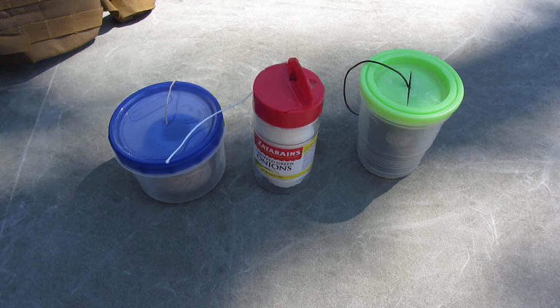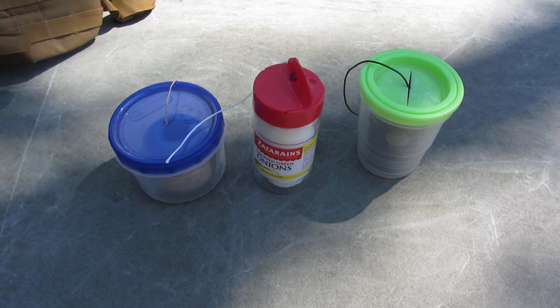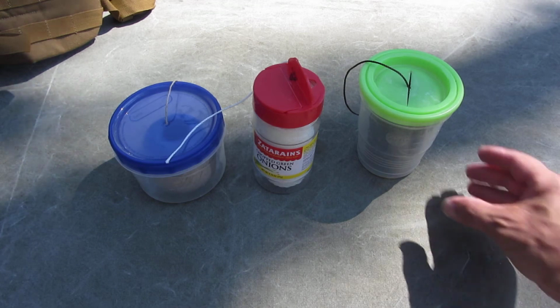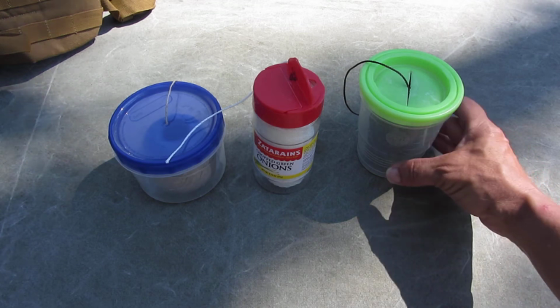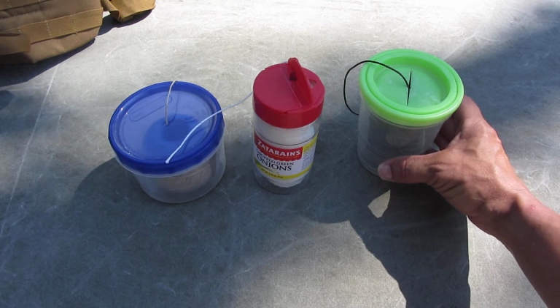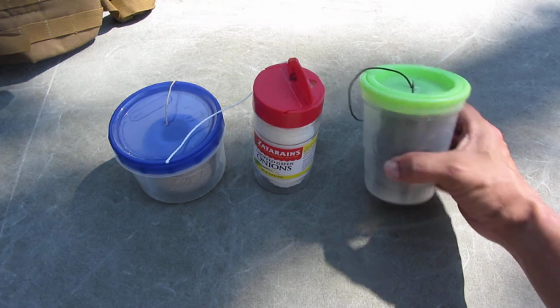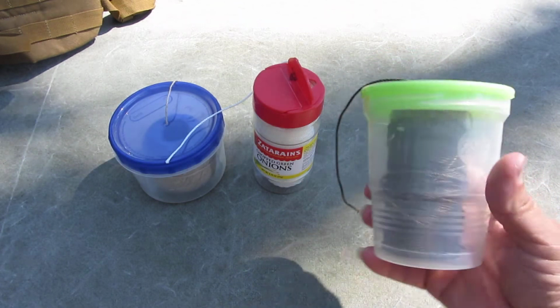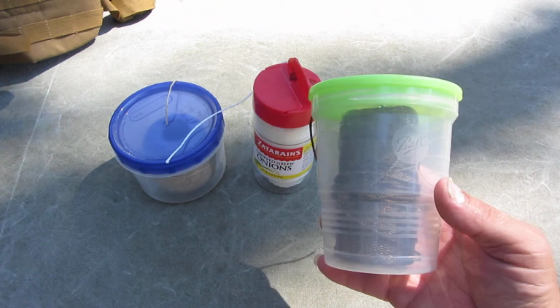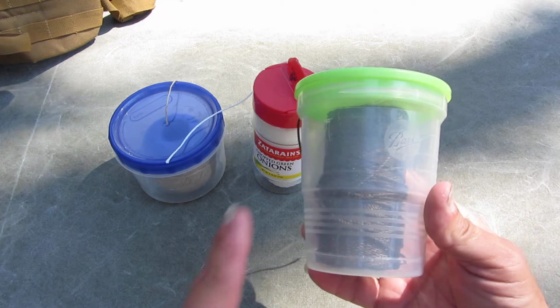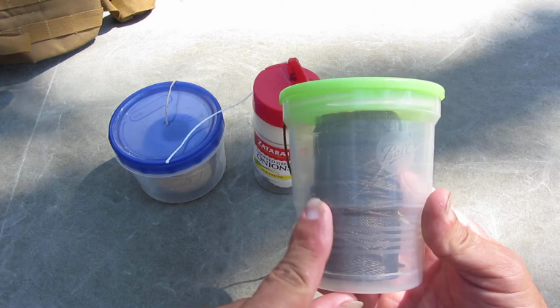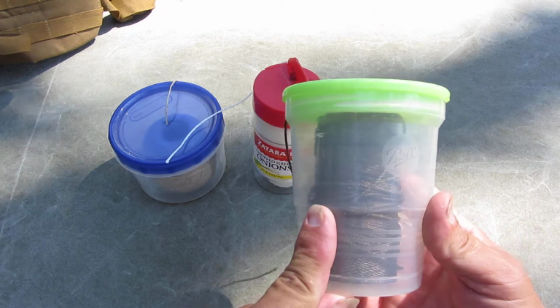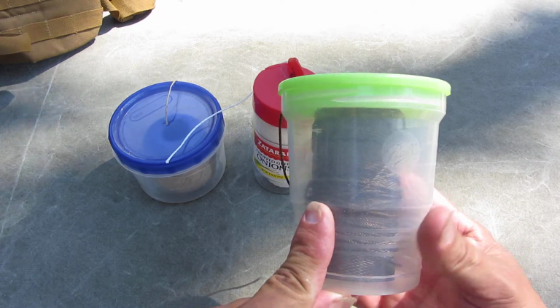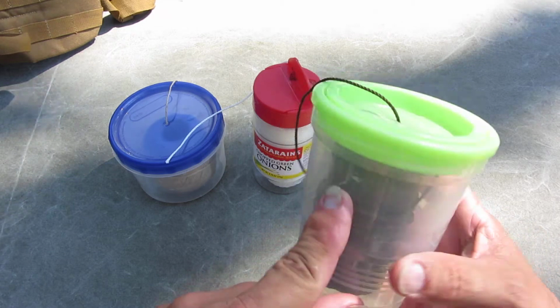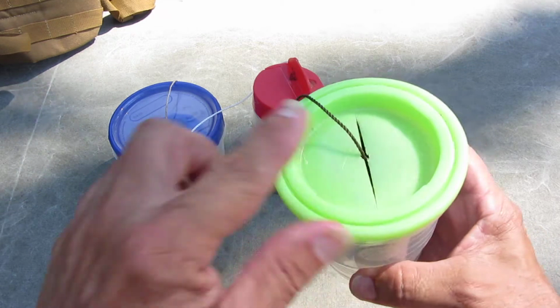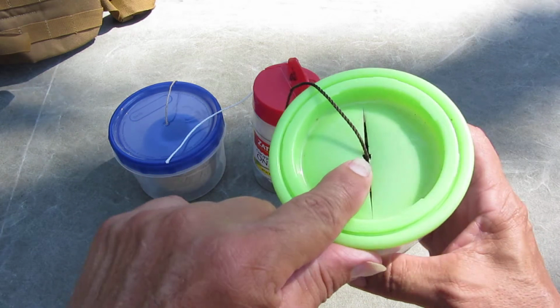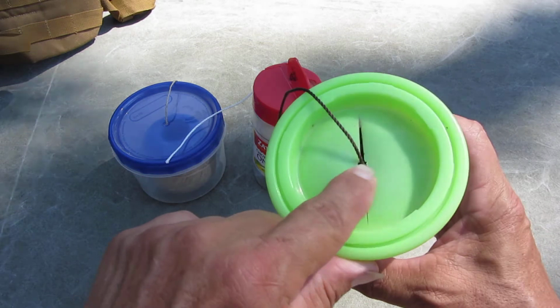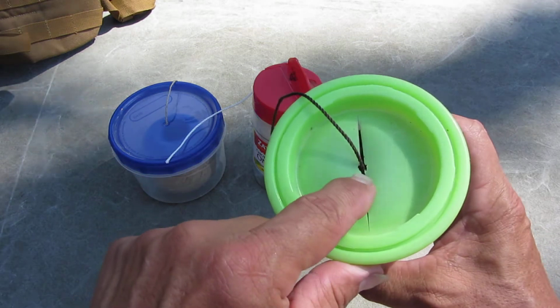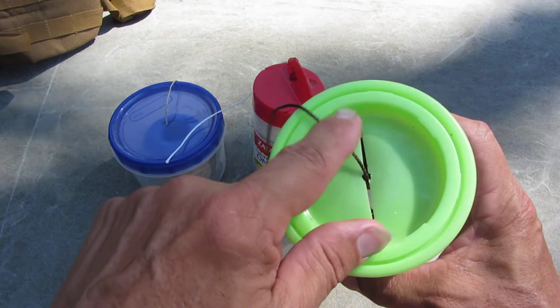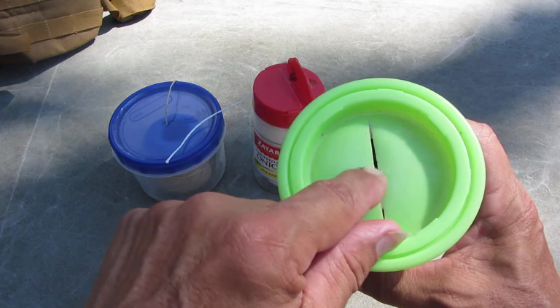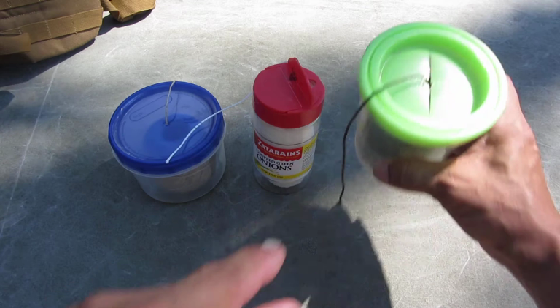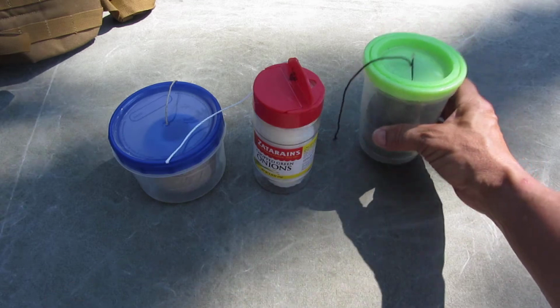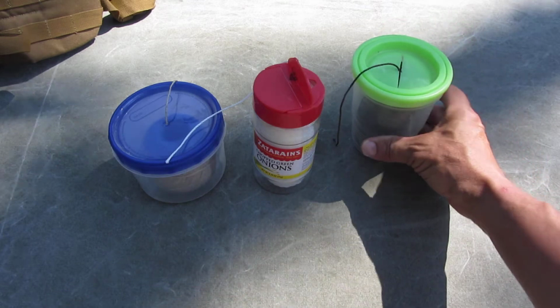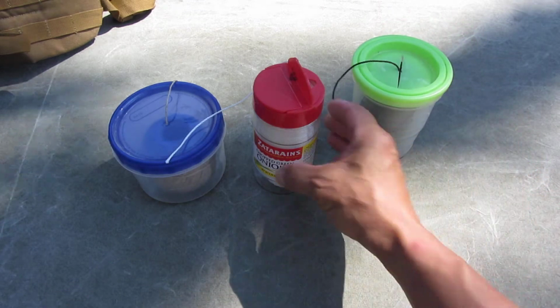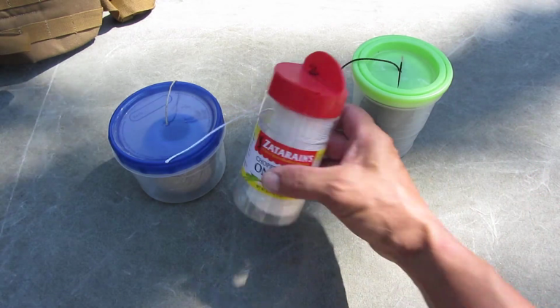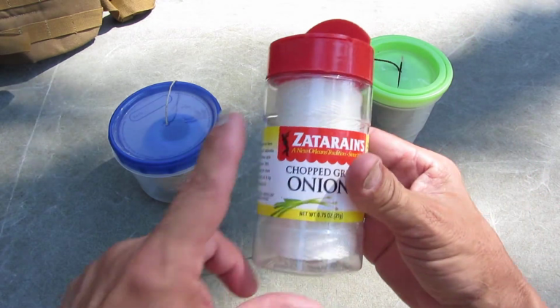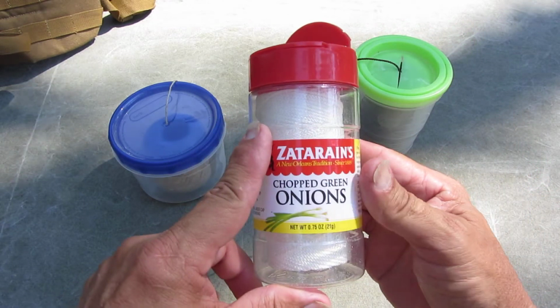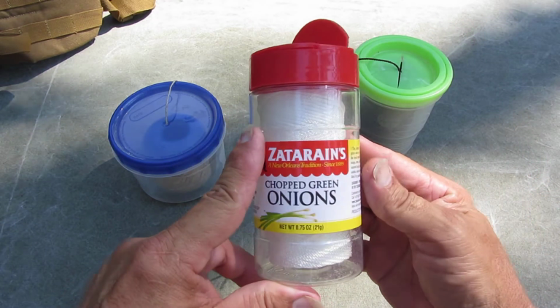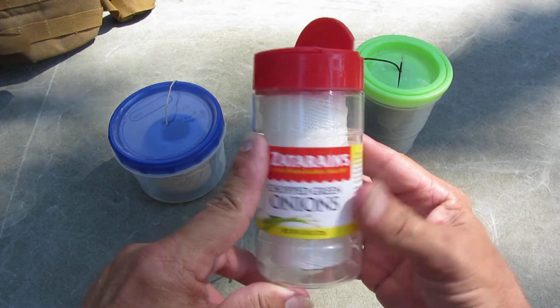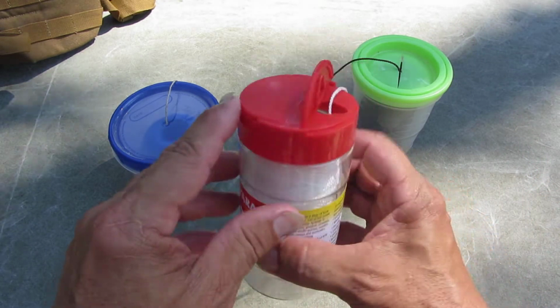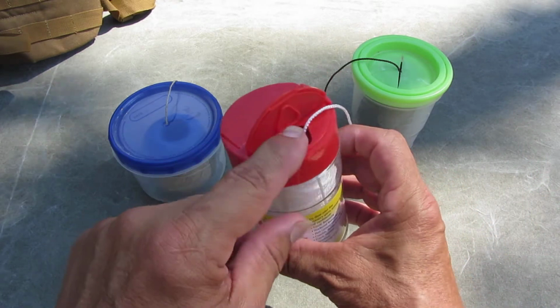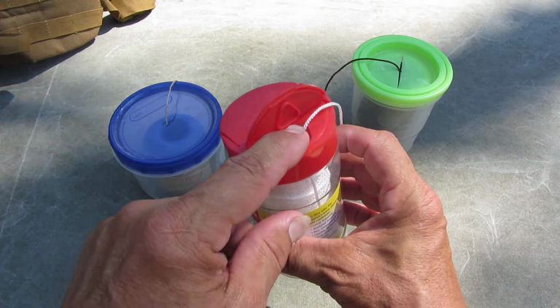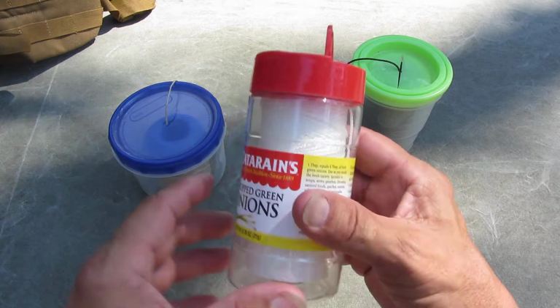Here's a tip to keep your stream from getting tangled up. Put in some little containers like this. This is already split. You can put a hole in the top of them. This worked out good — already had a little hole.